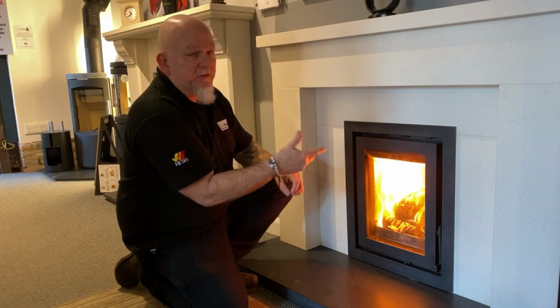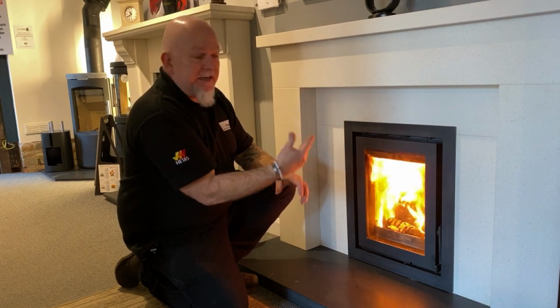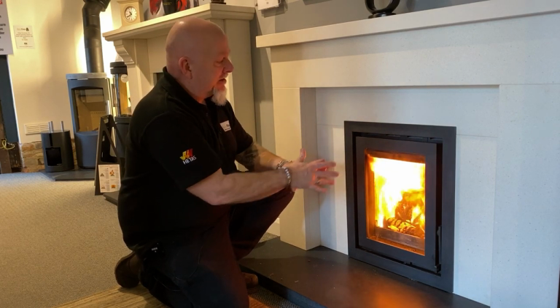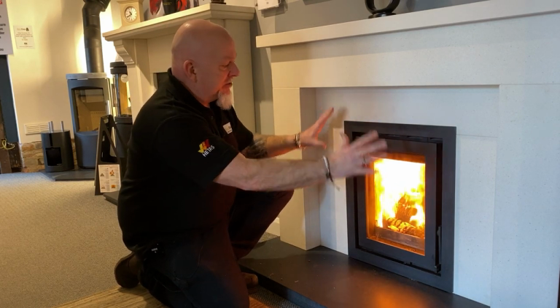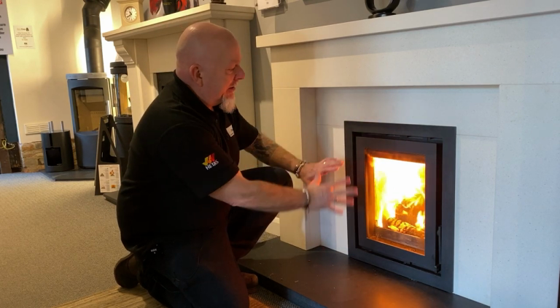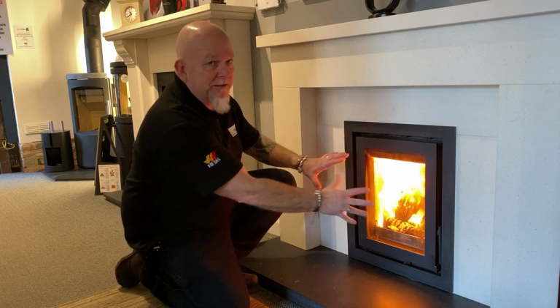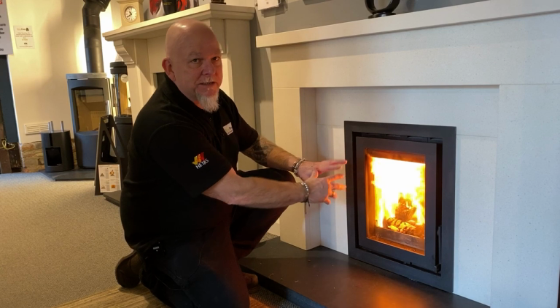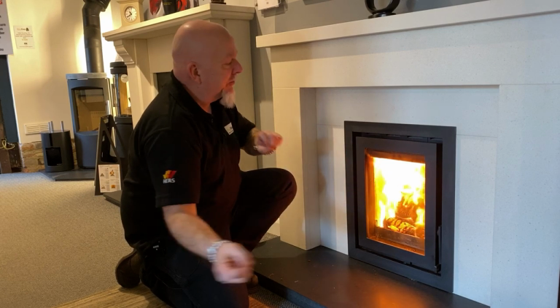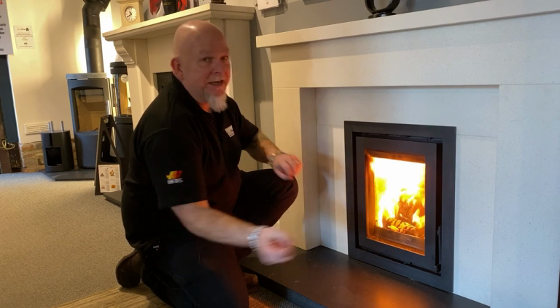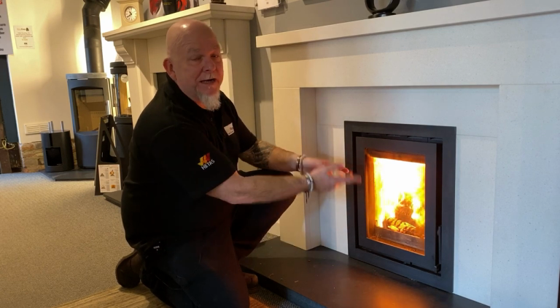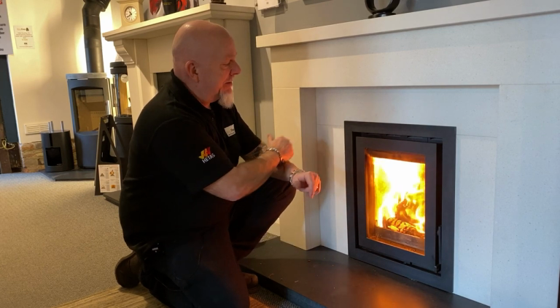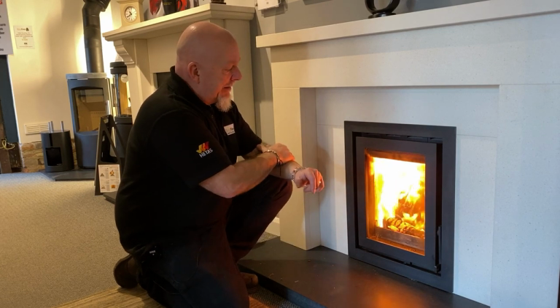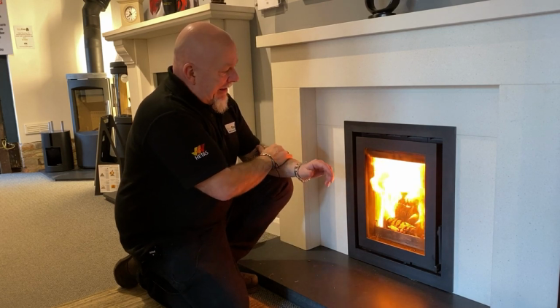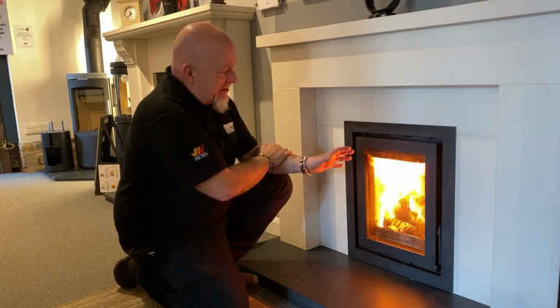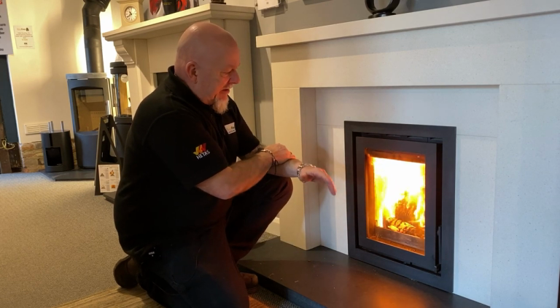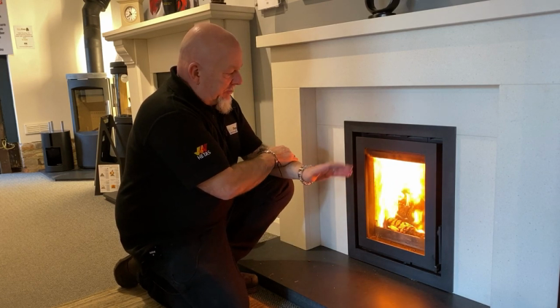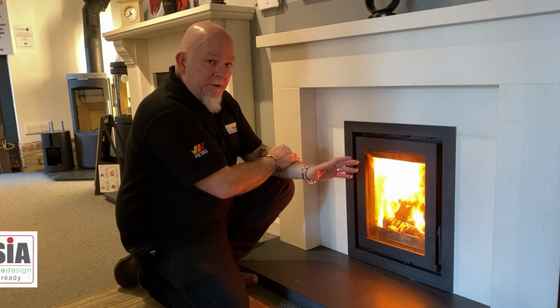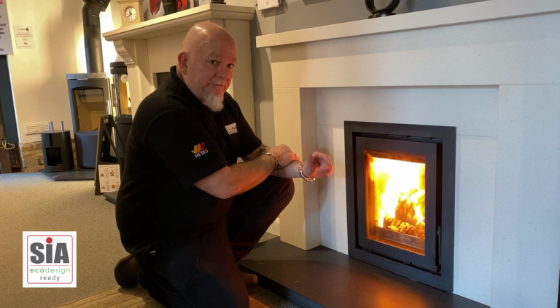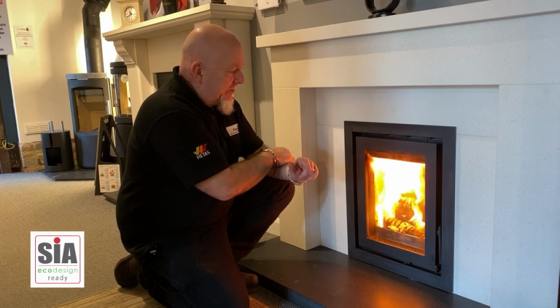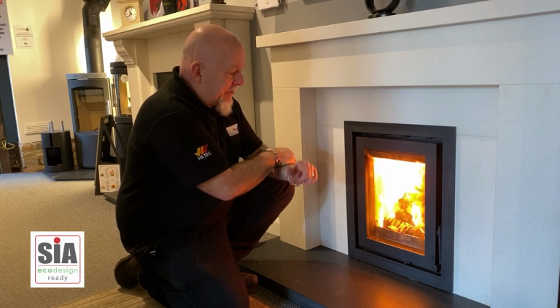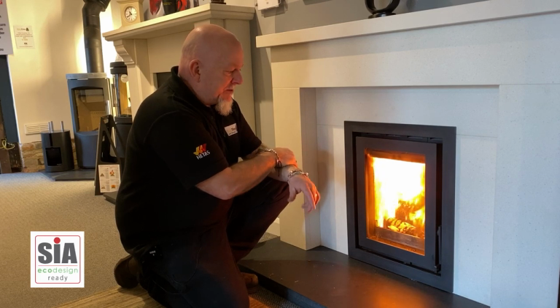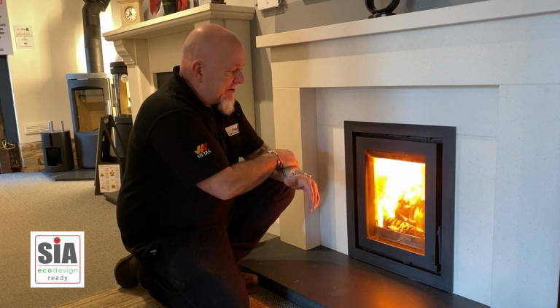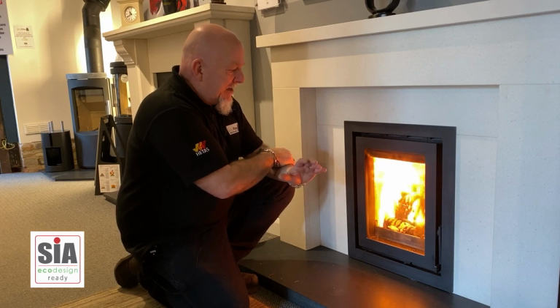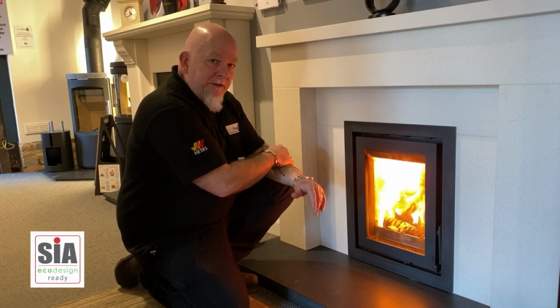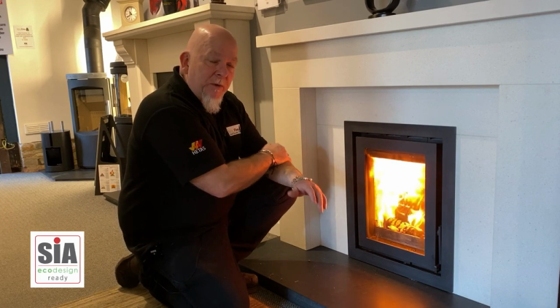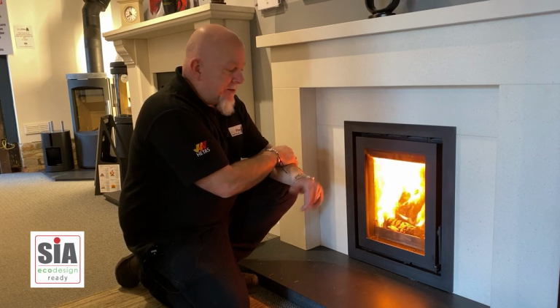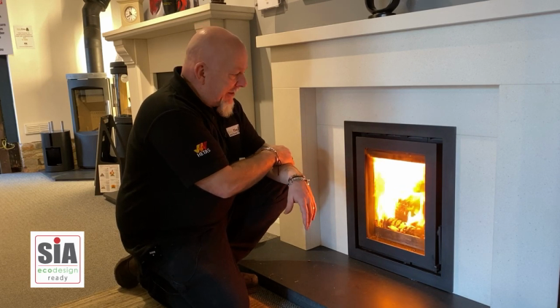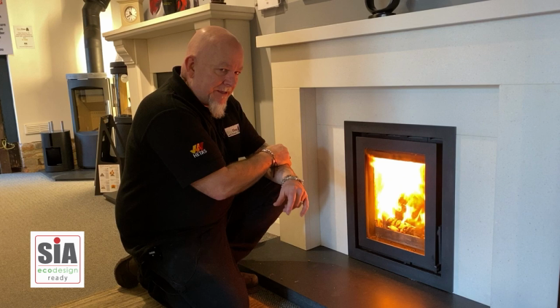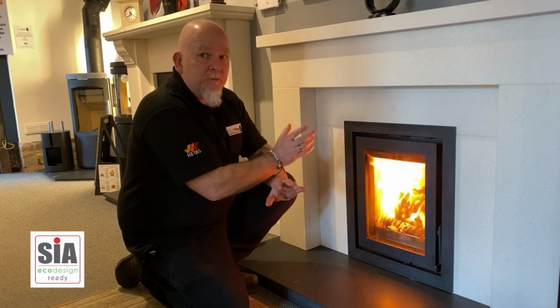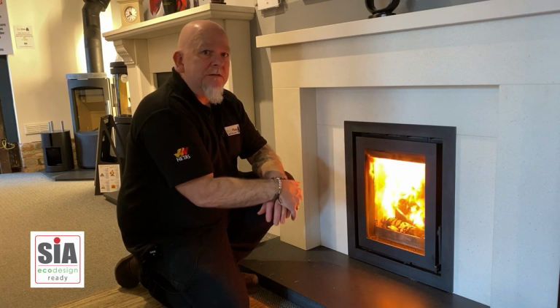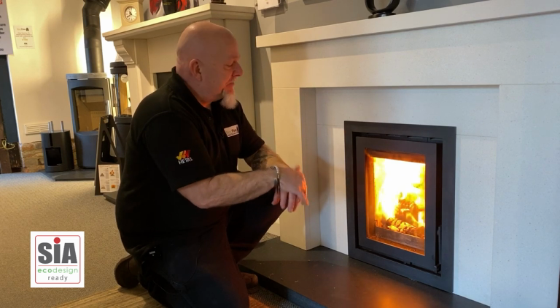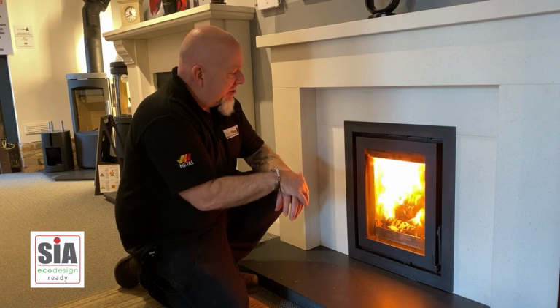Like any other stove, because you've got a glass front on the appliance, you're not getting heat loss back up the chimney. These stoves are all eco design ready, which means they're all ready for the 2022 regulations — as are all the stoves now in our showroom.